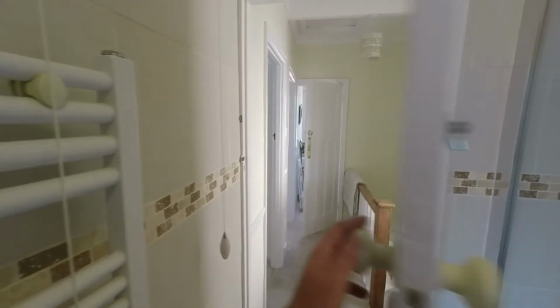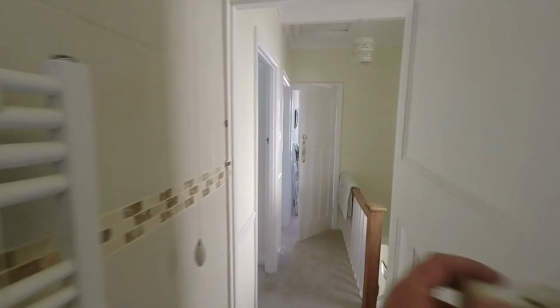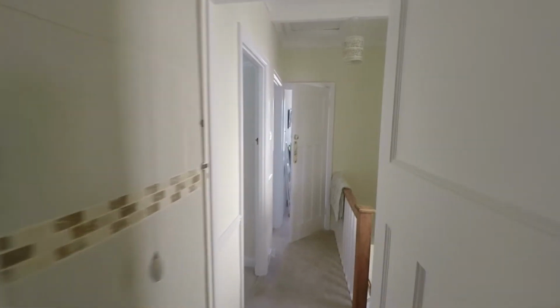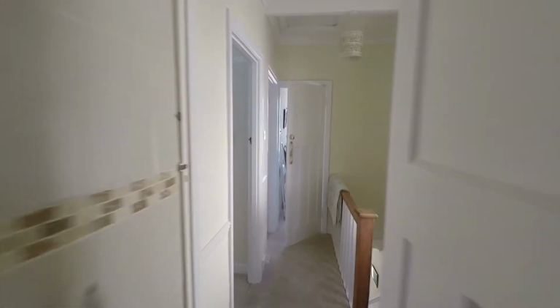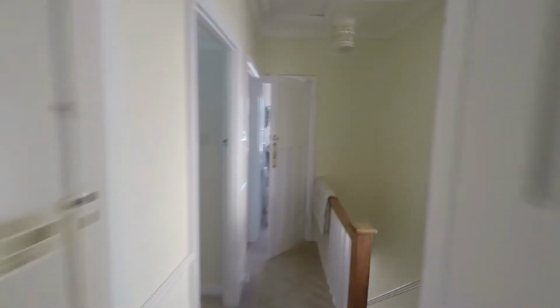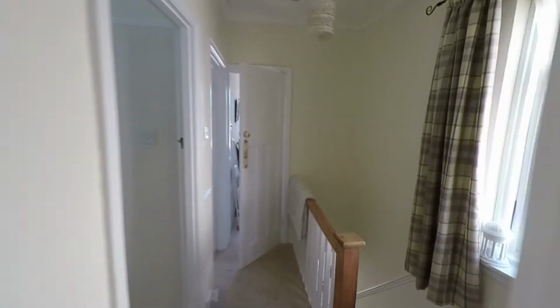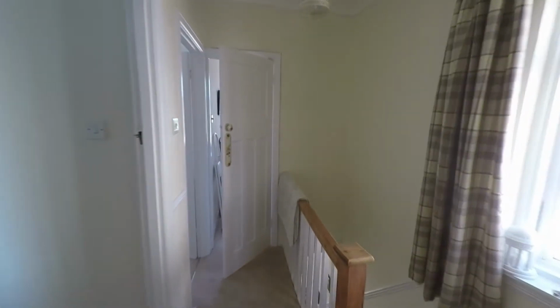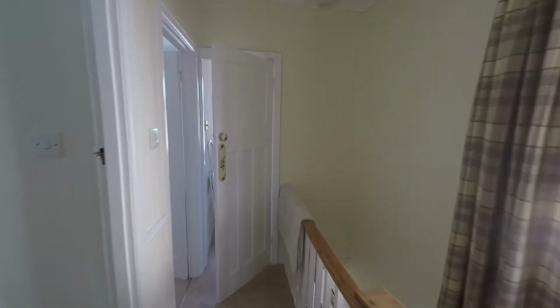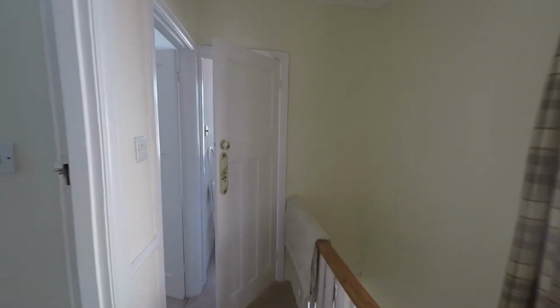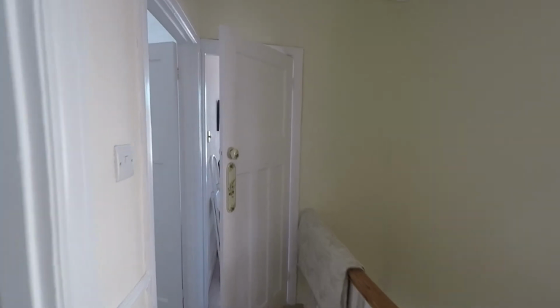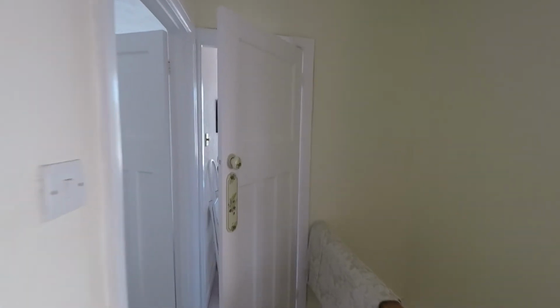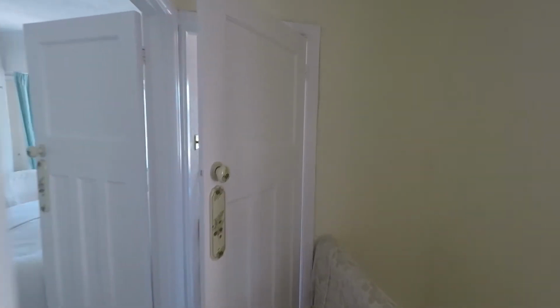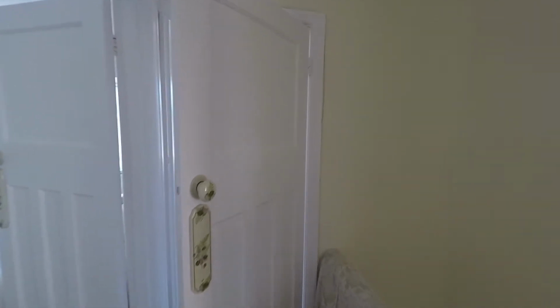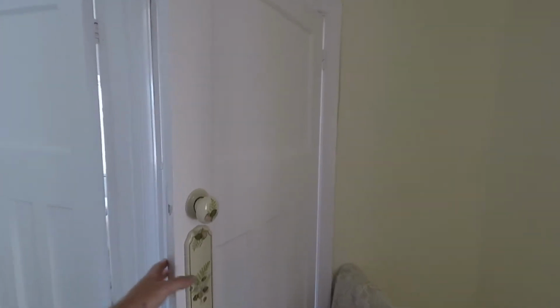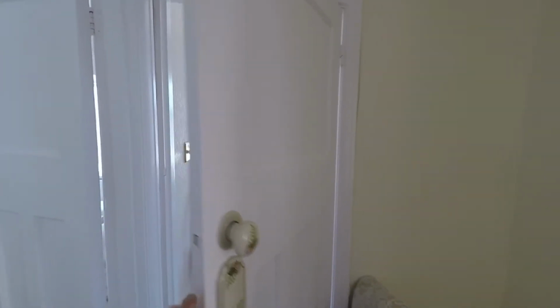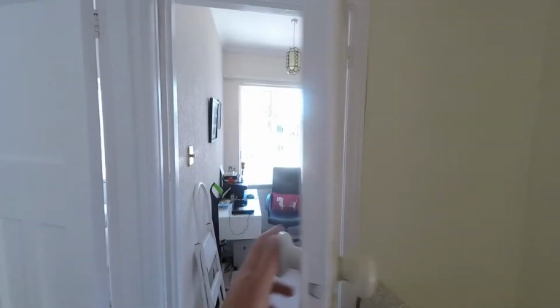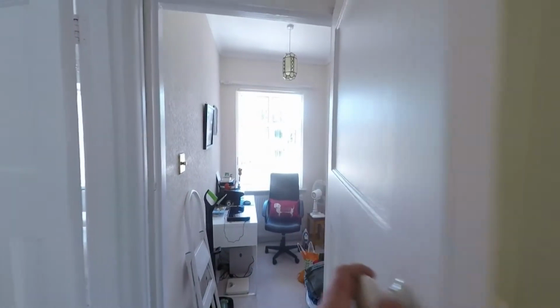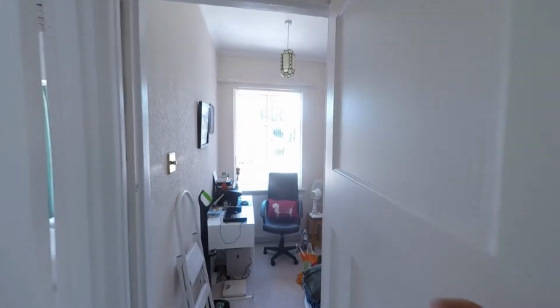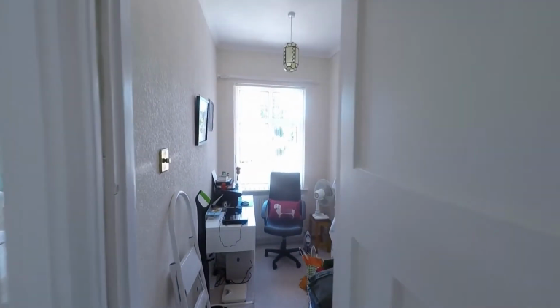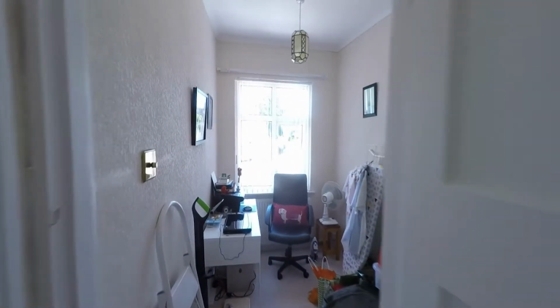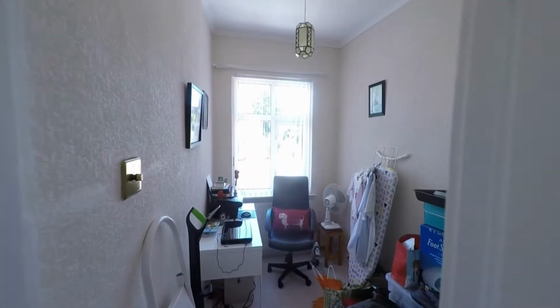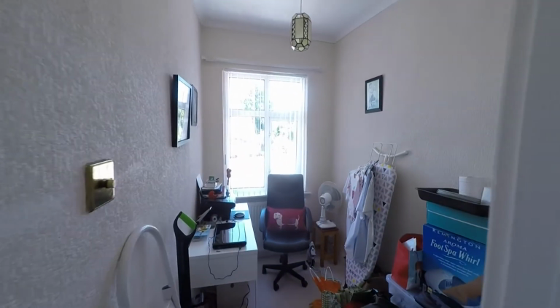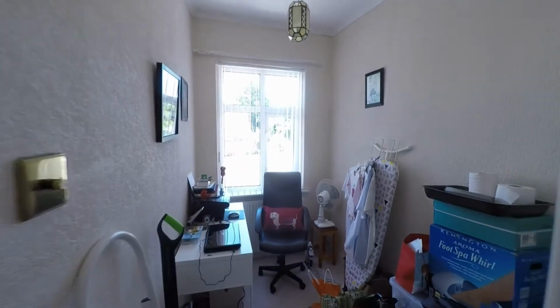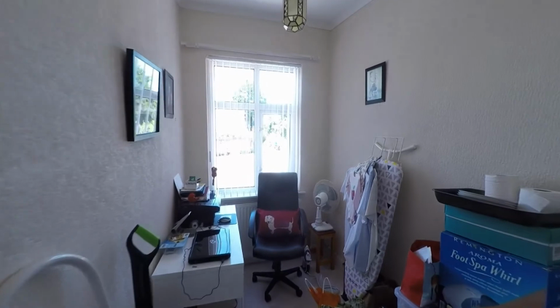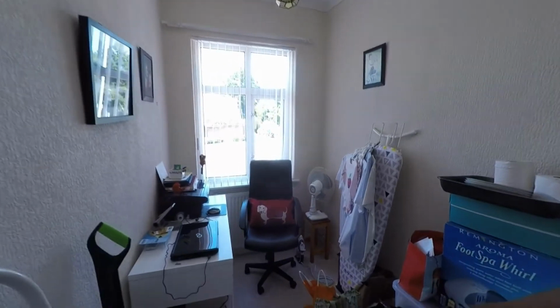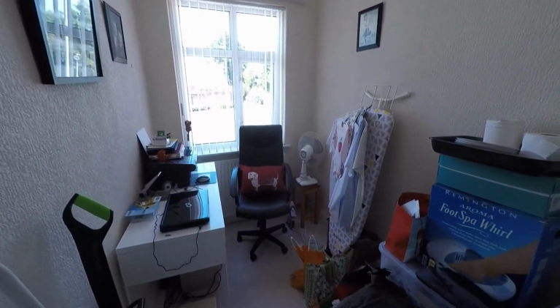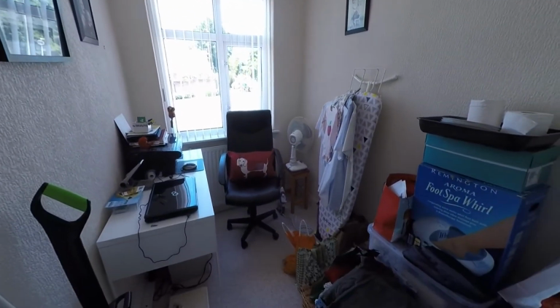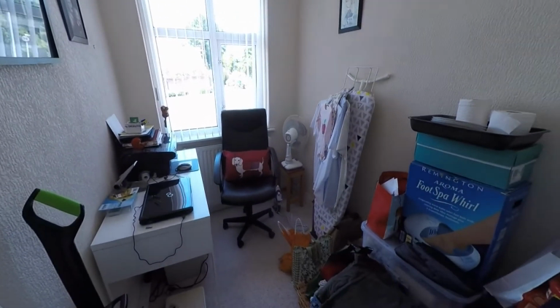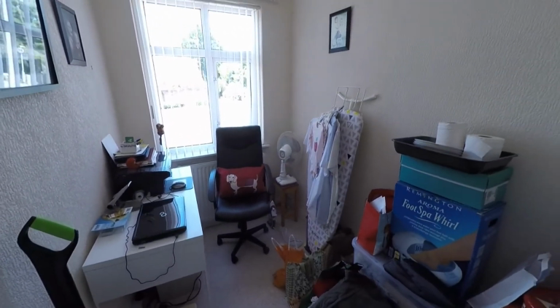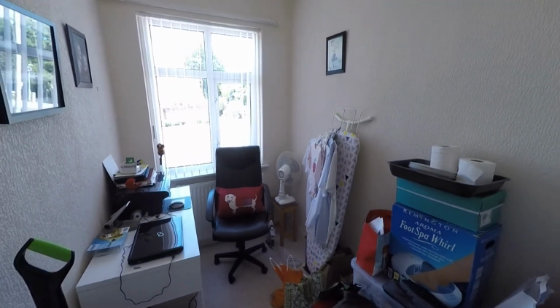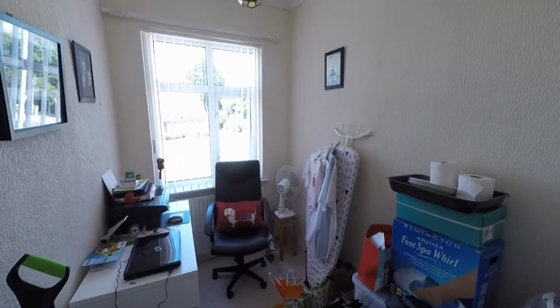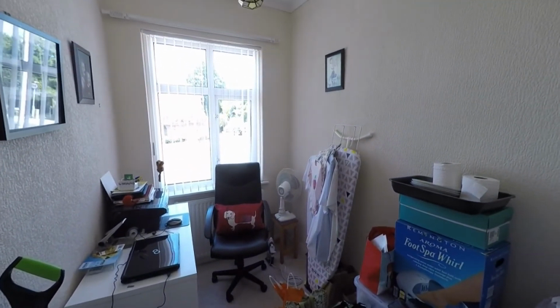Back out onto the landing, directly opposite we have bedroom three — the smallest of the bedrooms. It's a fantastic size single bedroom or would make an ideal home office.